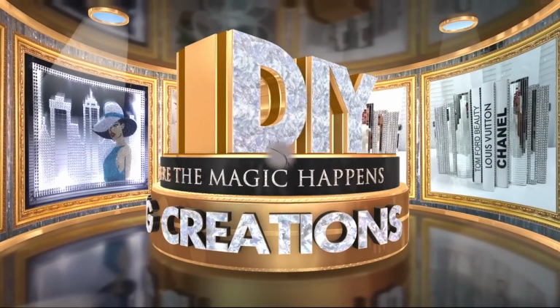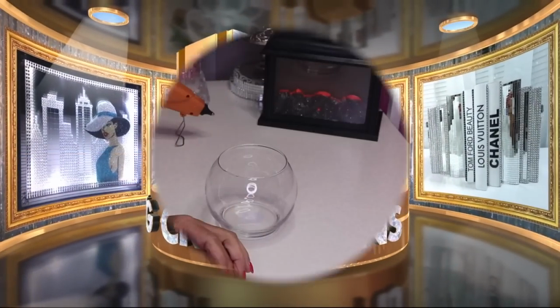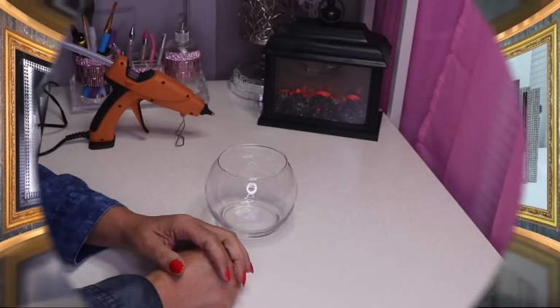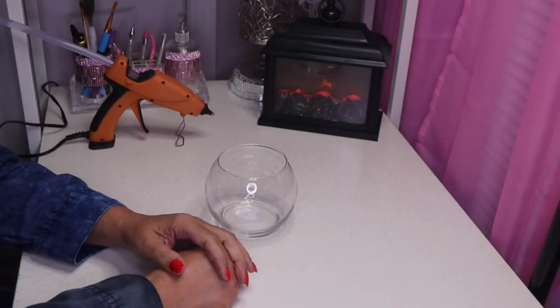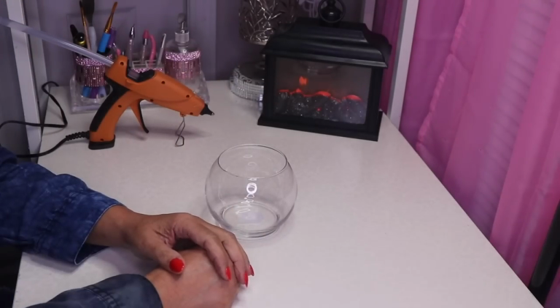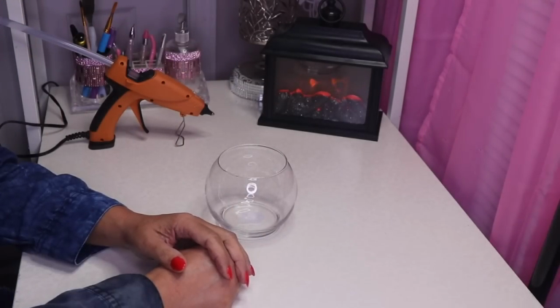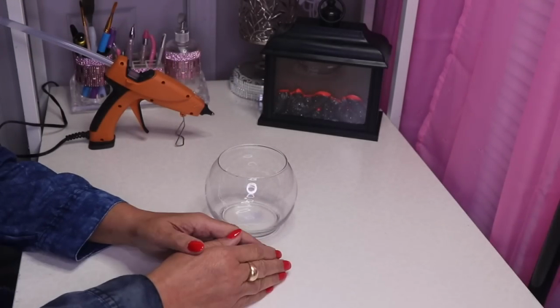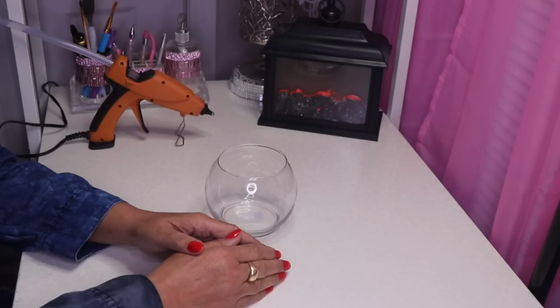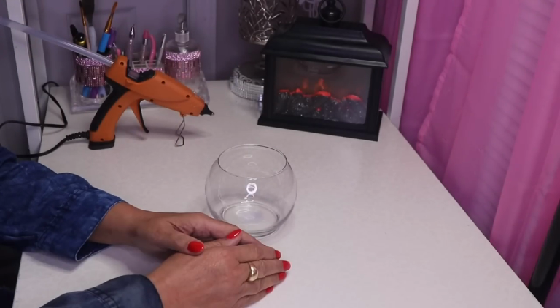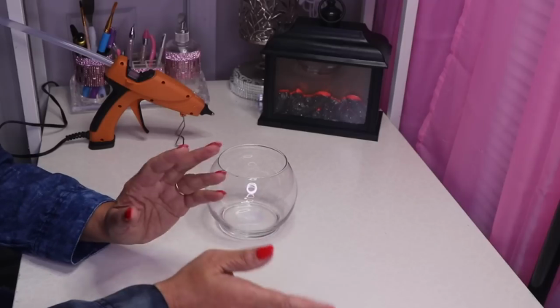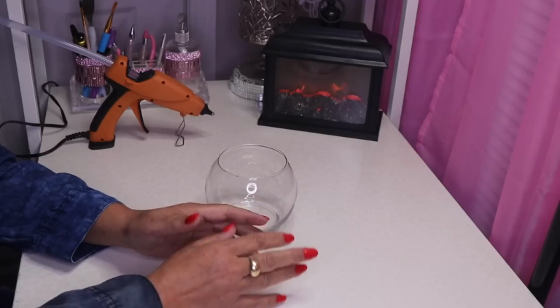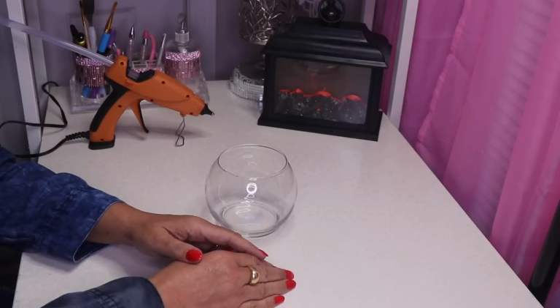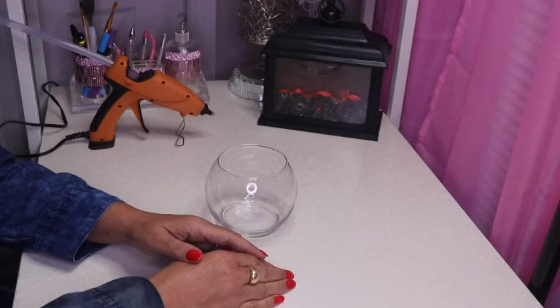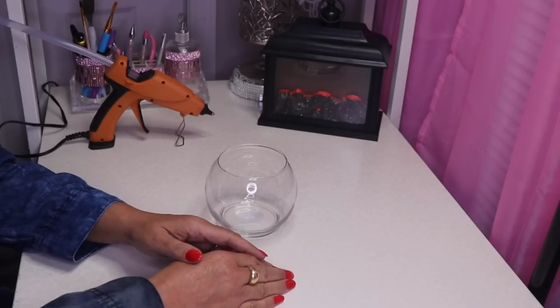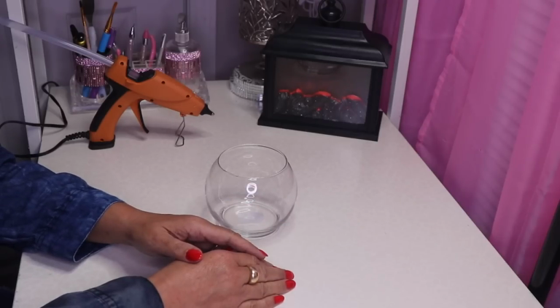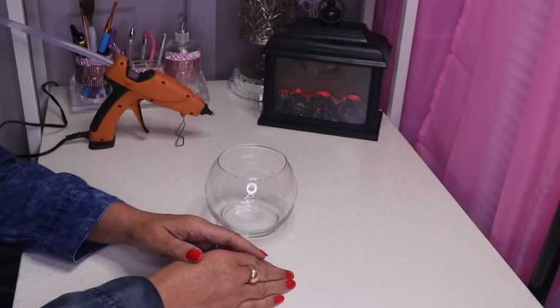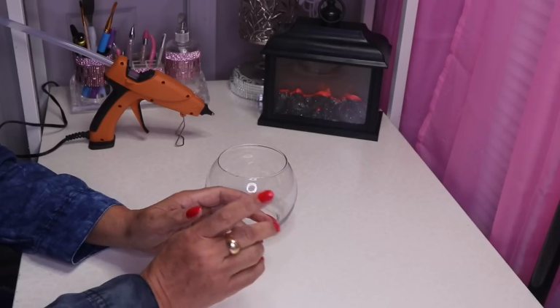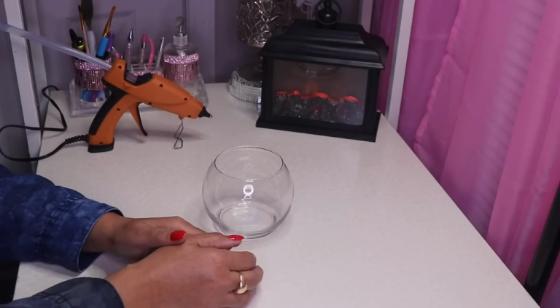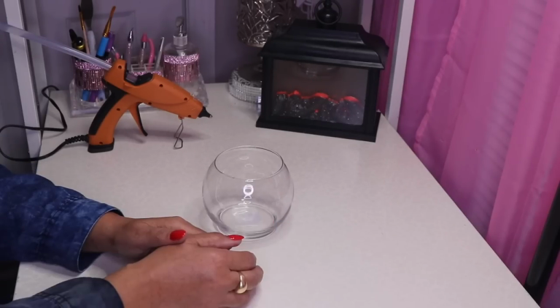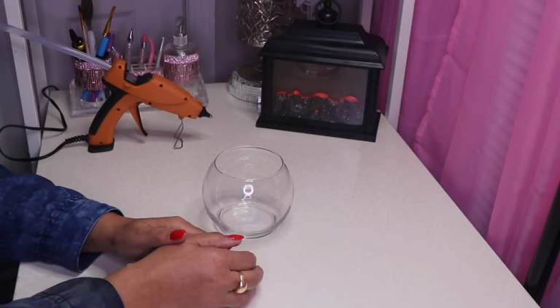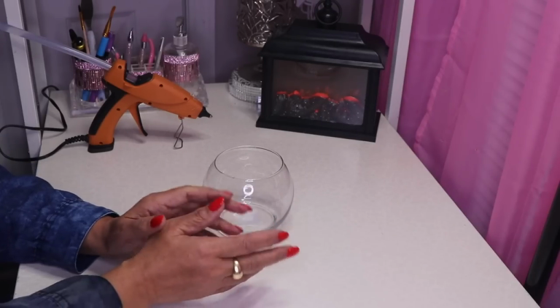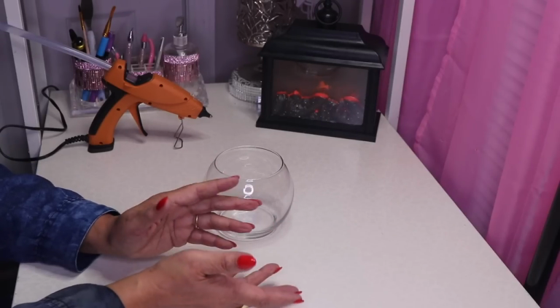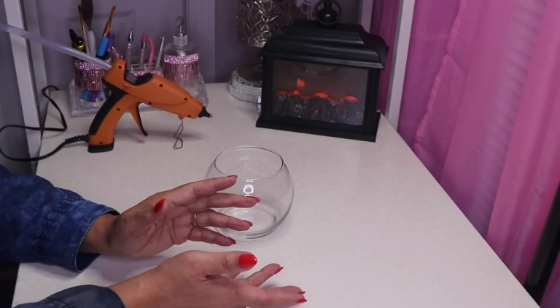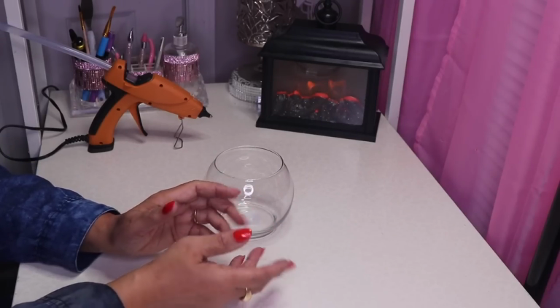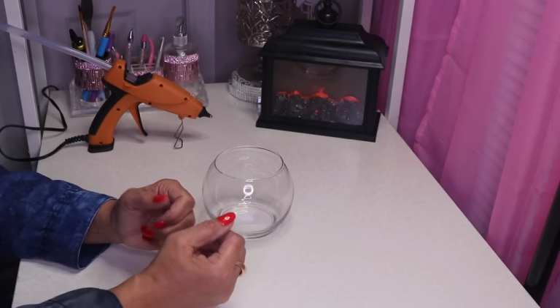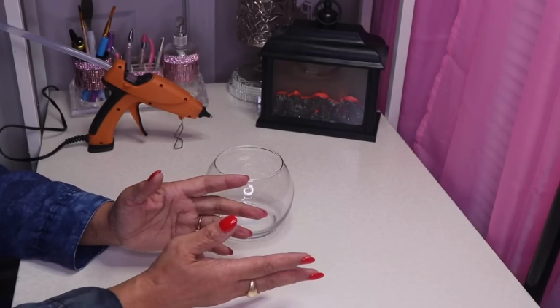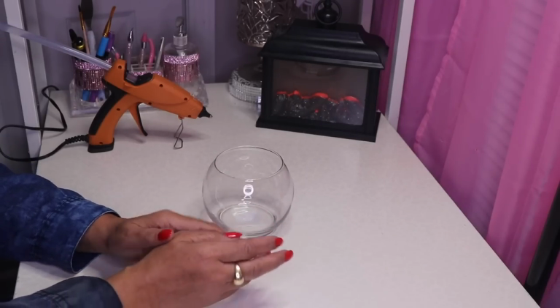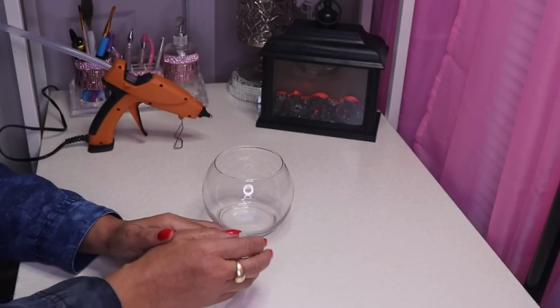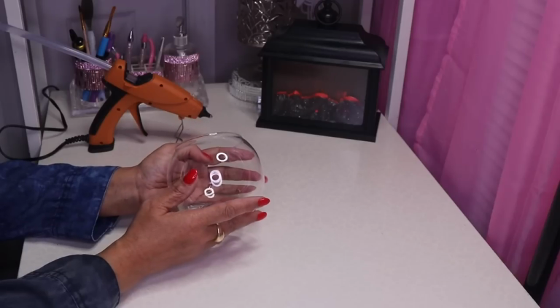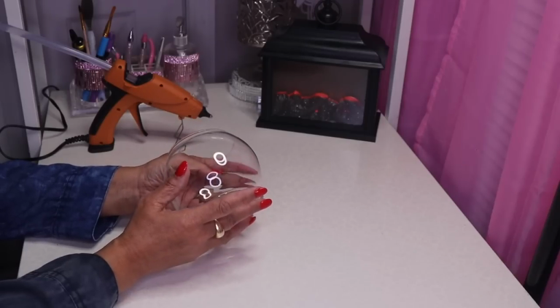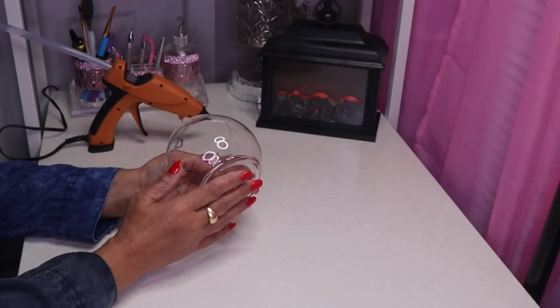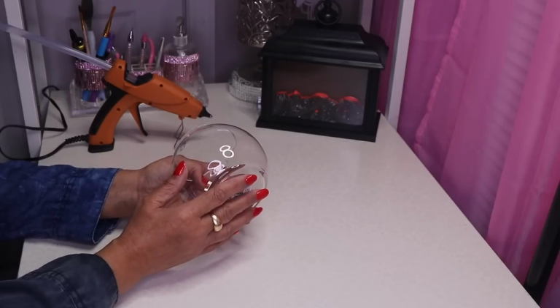Hi everyone and welcome back to my channel. In this video I'll be doing some DIYs for Valentine's Day, and naturally when we think of Valentine's Day we think of romance, so it's only fitting that I do some candle holders.